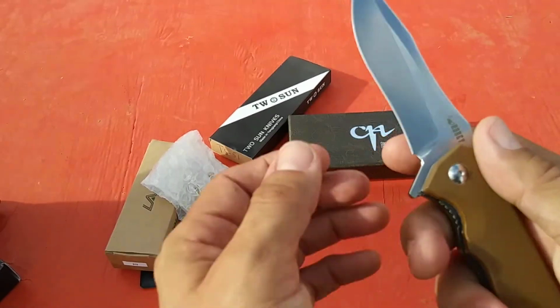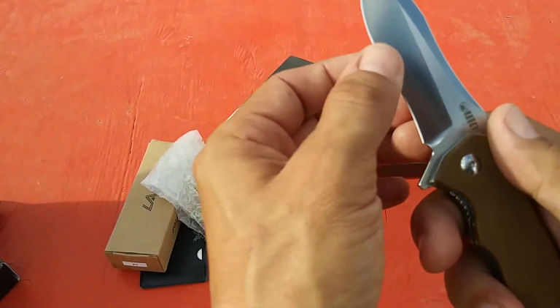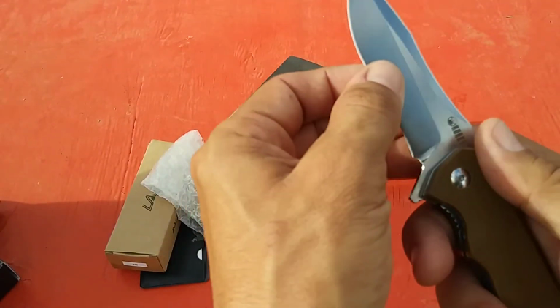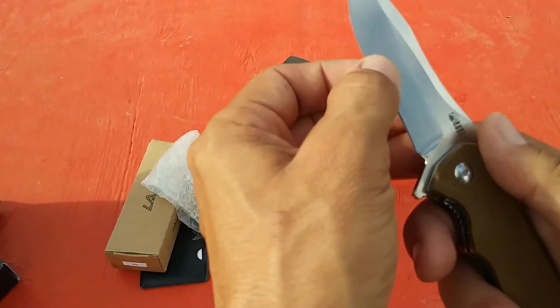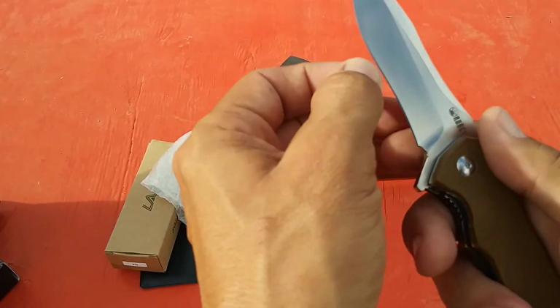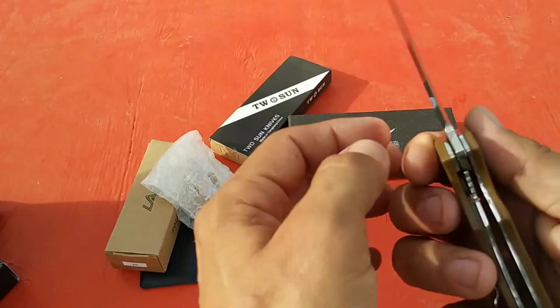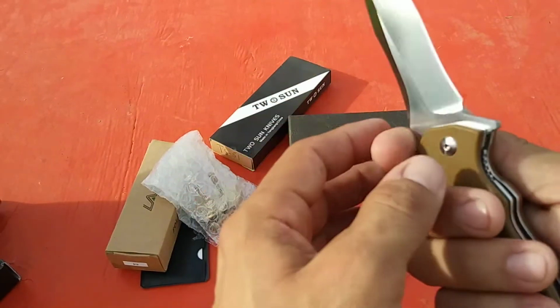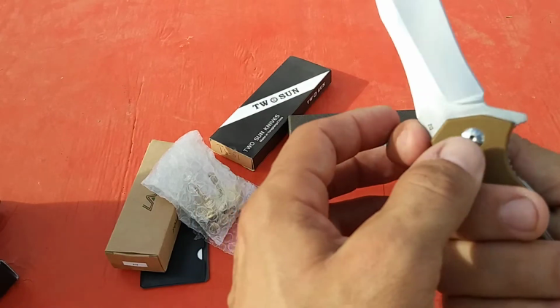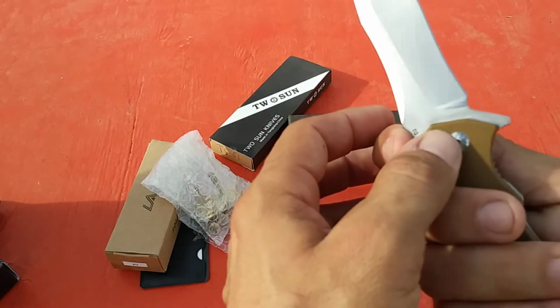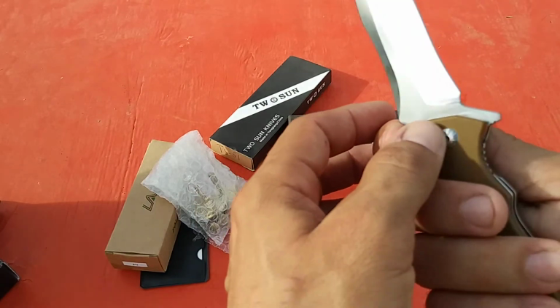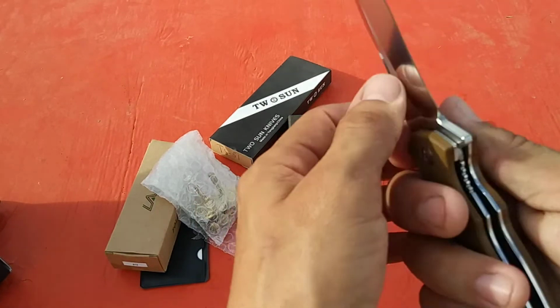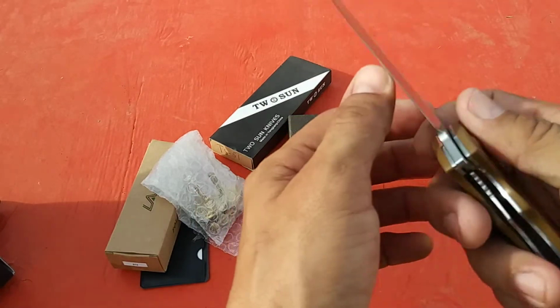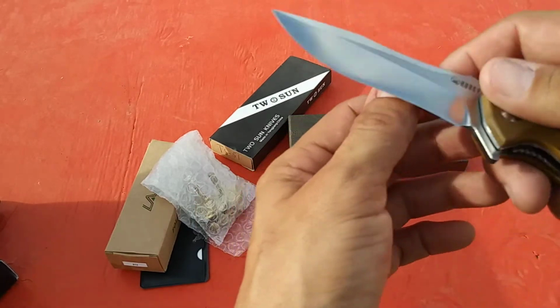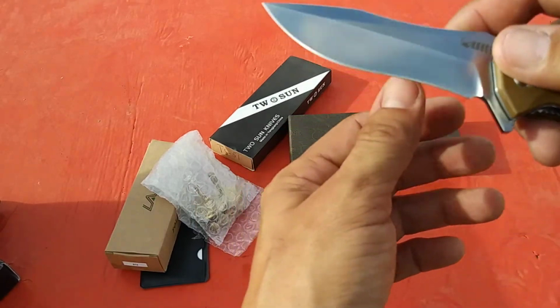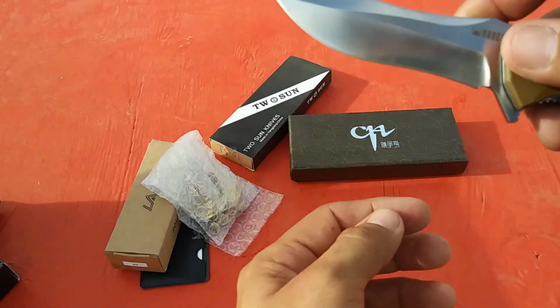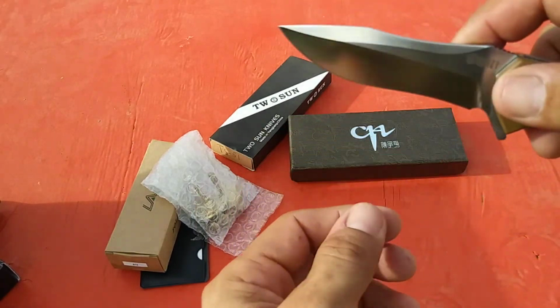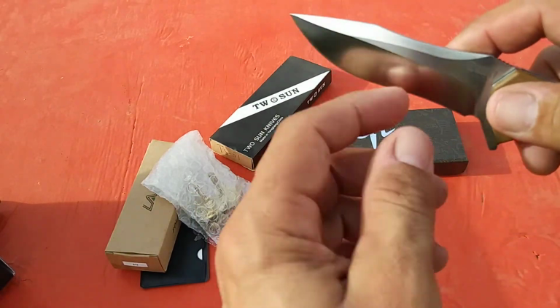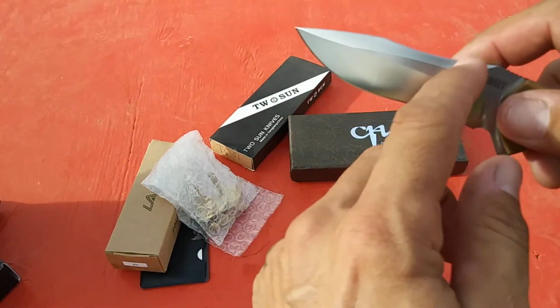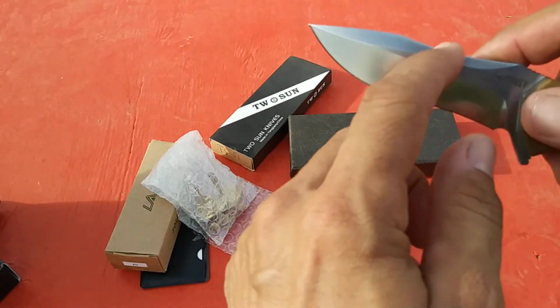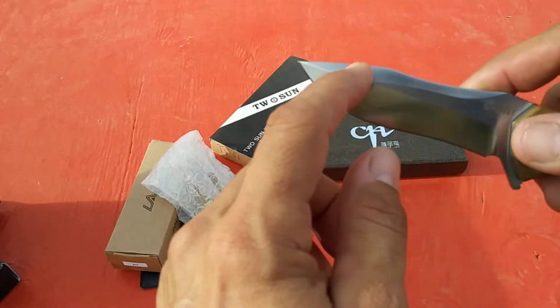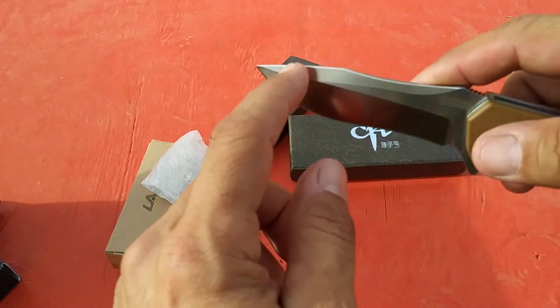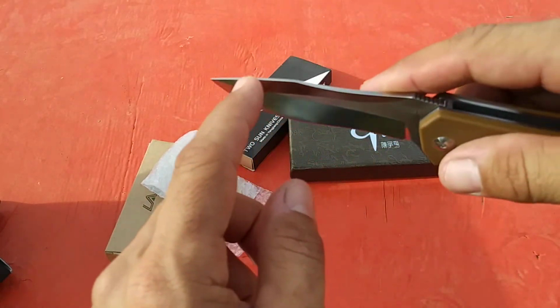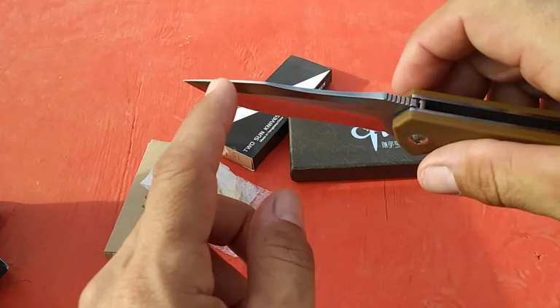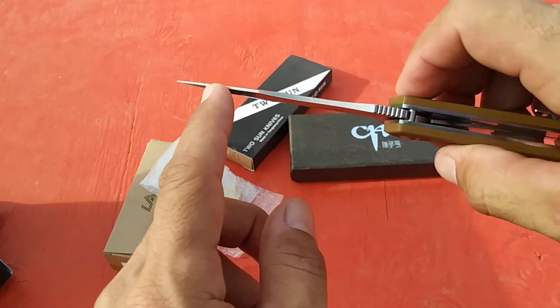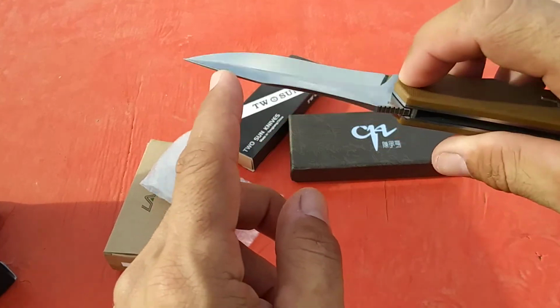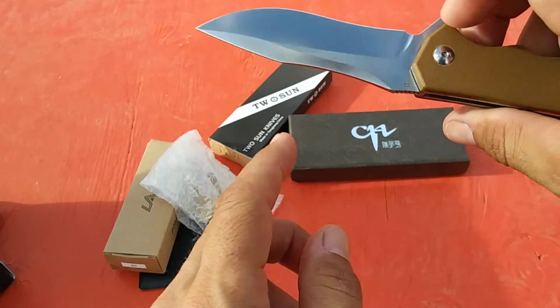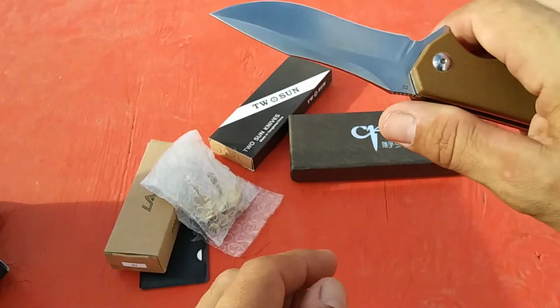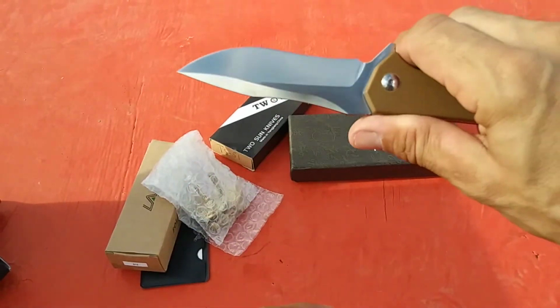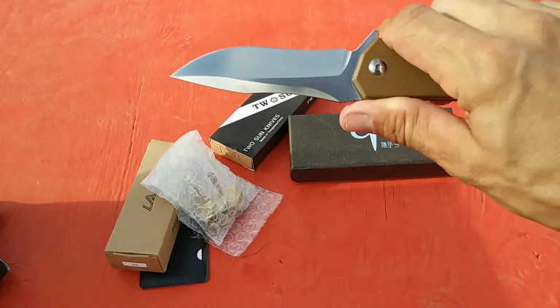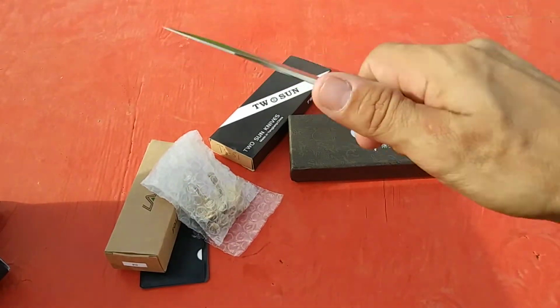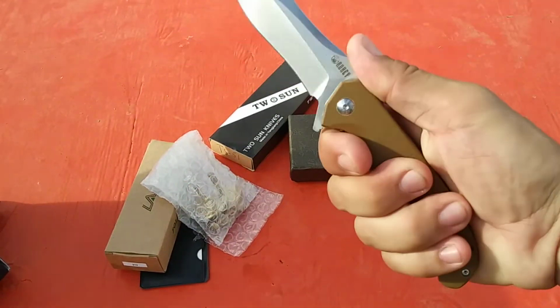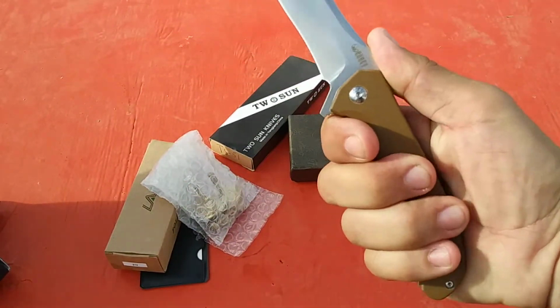It's pretty thin behind the edge, nice and slicey, with a nice flat grind to it. Swedge on the top. Really comfortable knife overall.